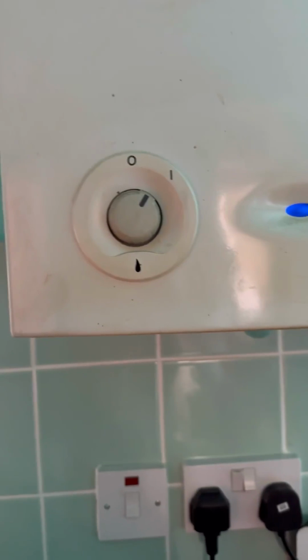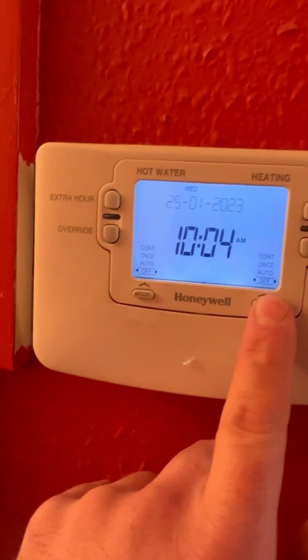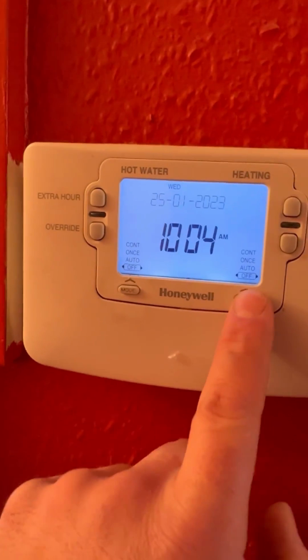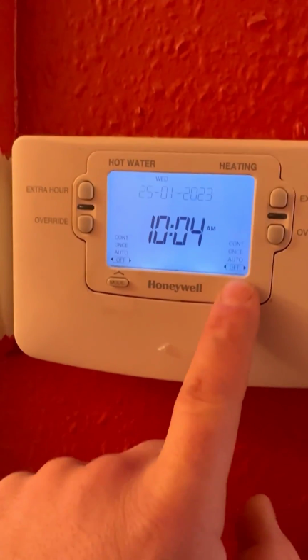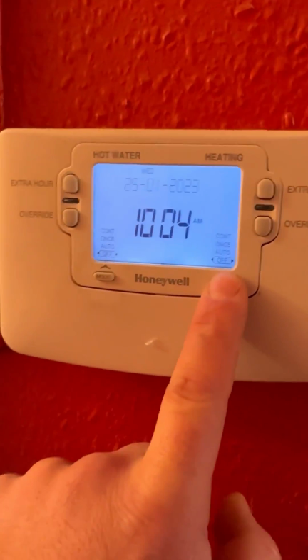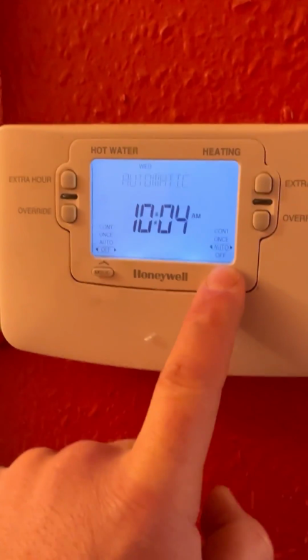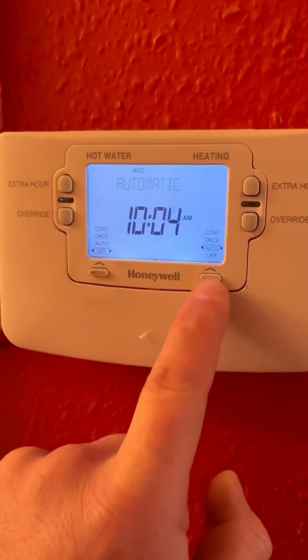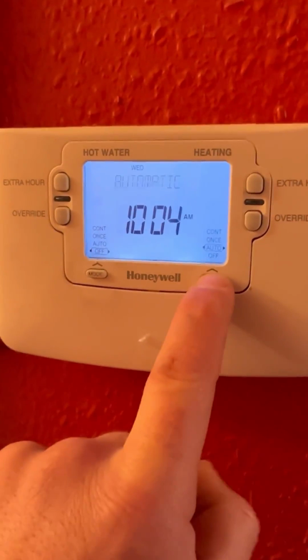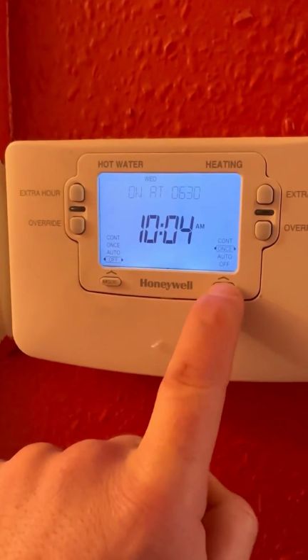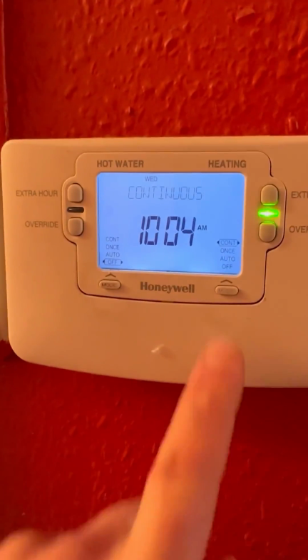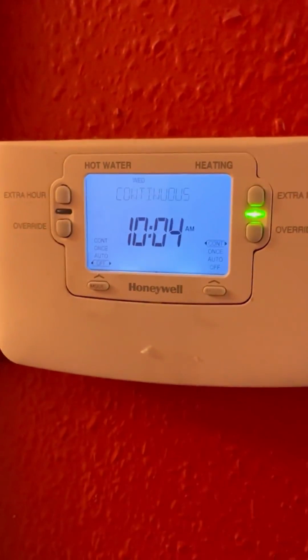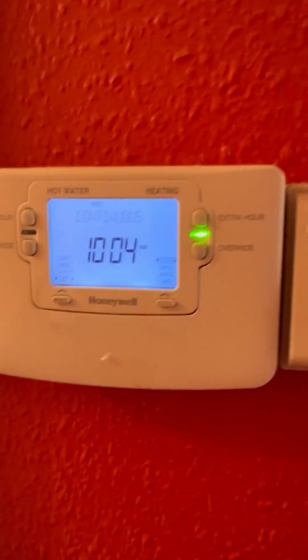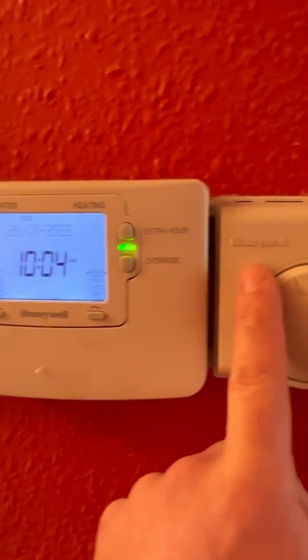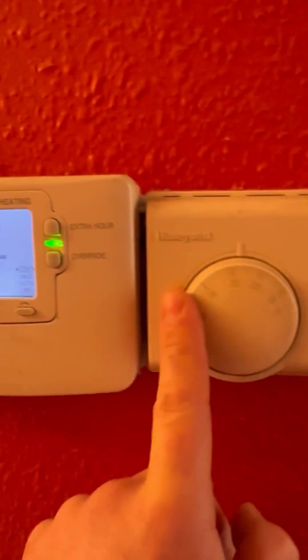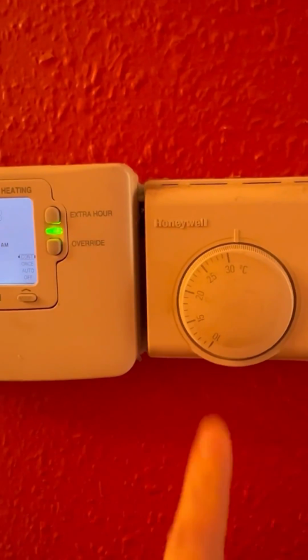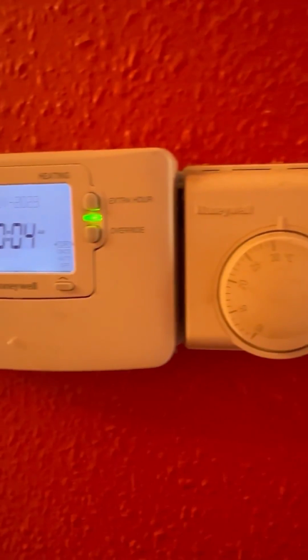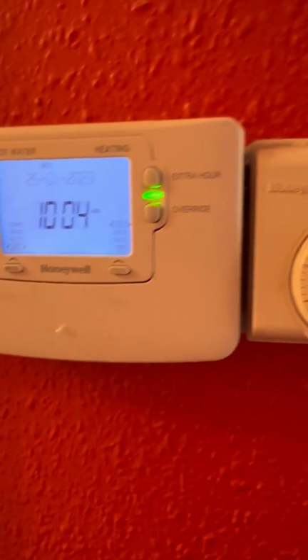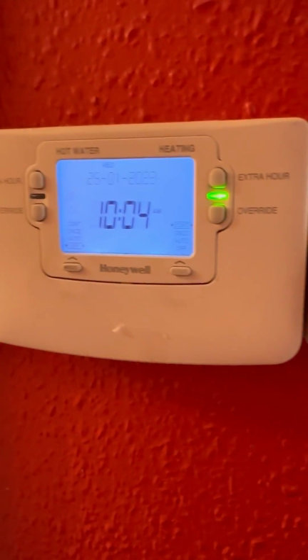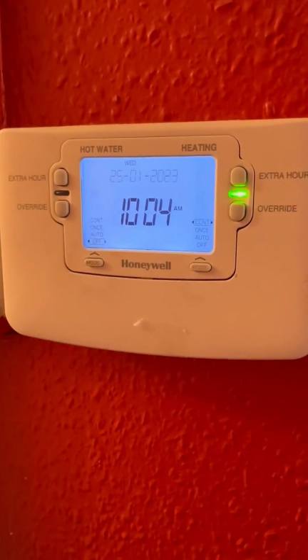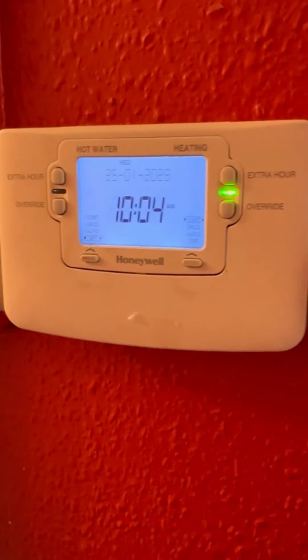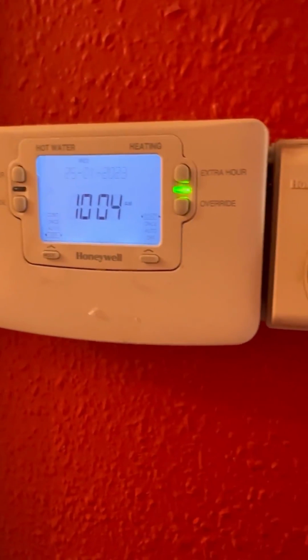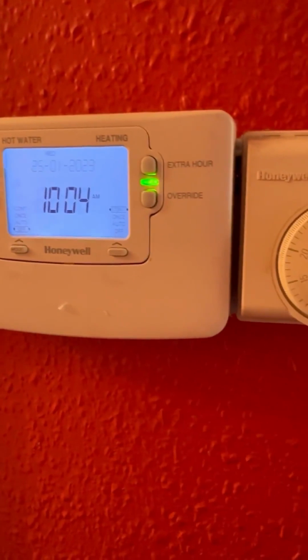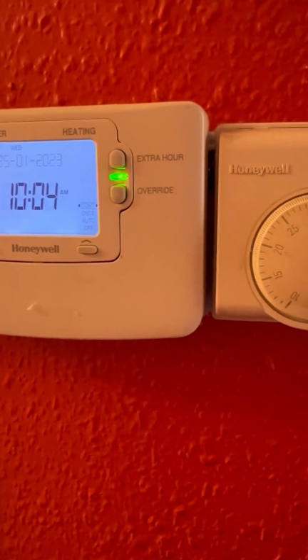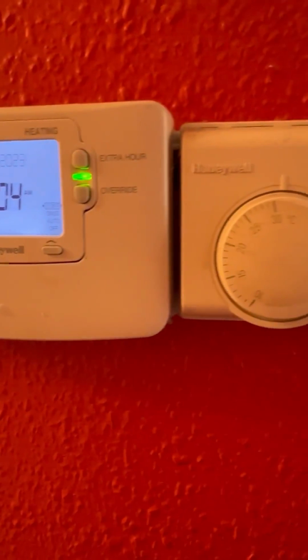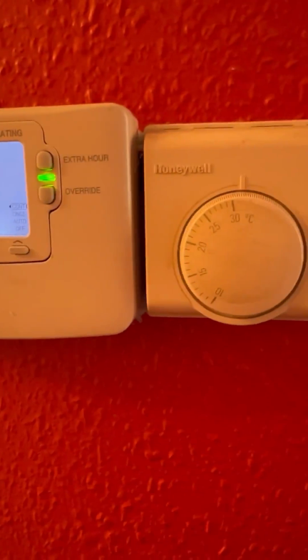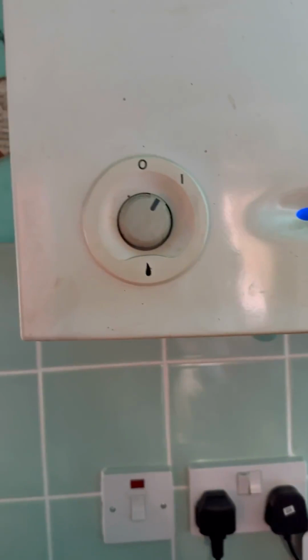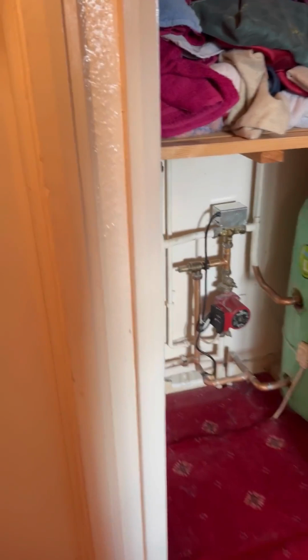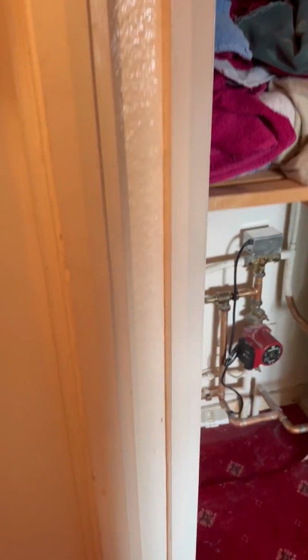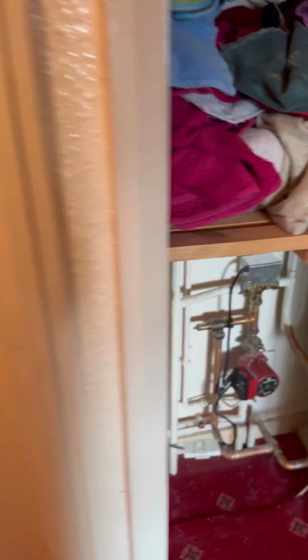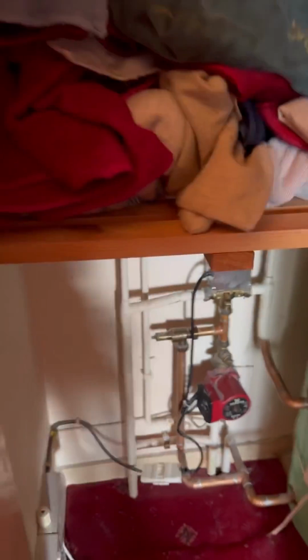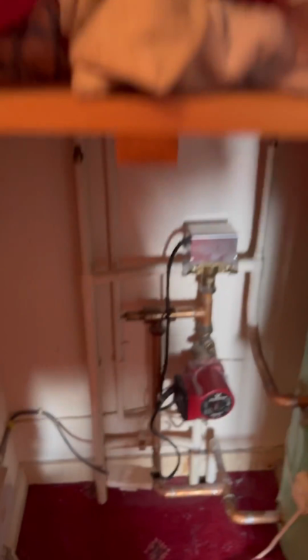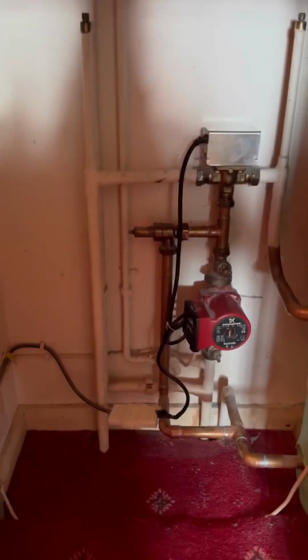When you're new to breakdowns, you get called to a no-heating fault. You get there, you kind of look at the boiler and it's not doing anything. You turn the programmer on, turn the room stat up, and the boiler's still not doing anything. You try and call your mate but can't get hold of him because there's no signal.